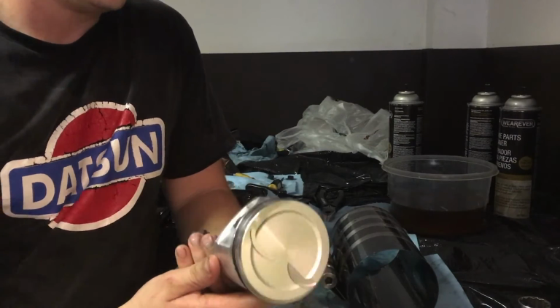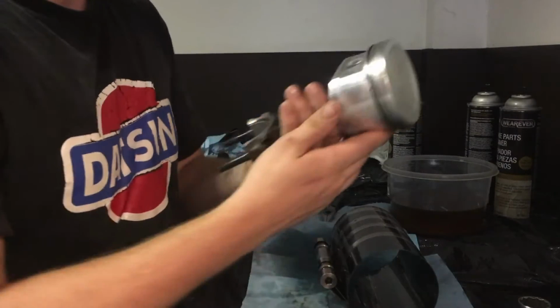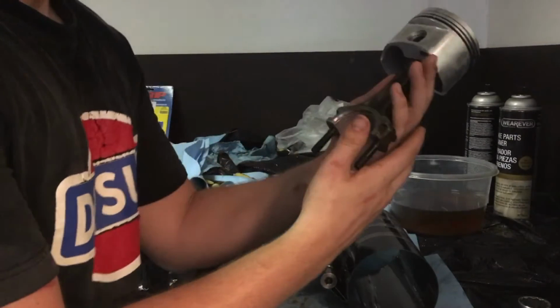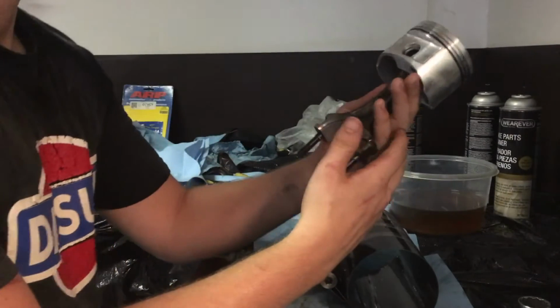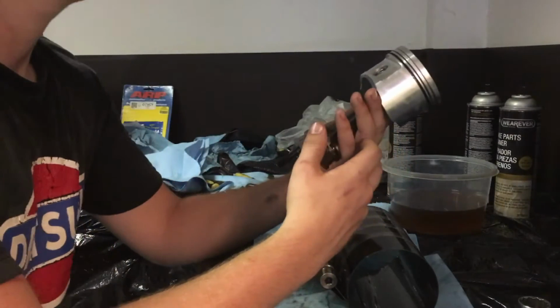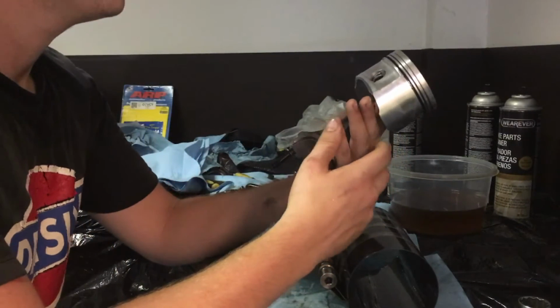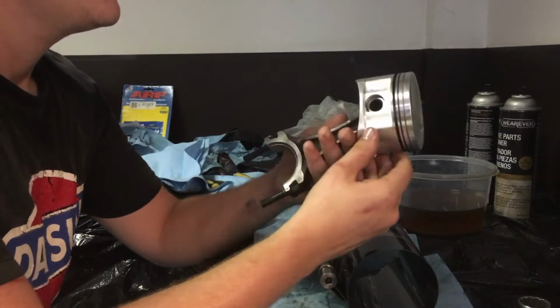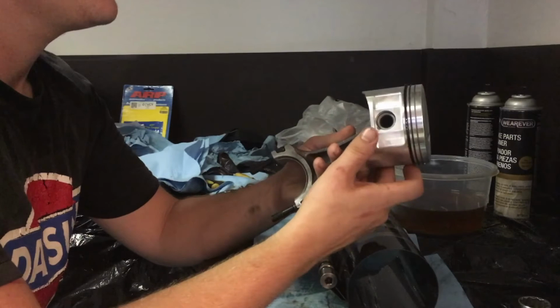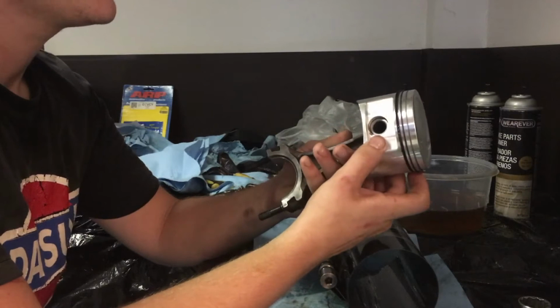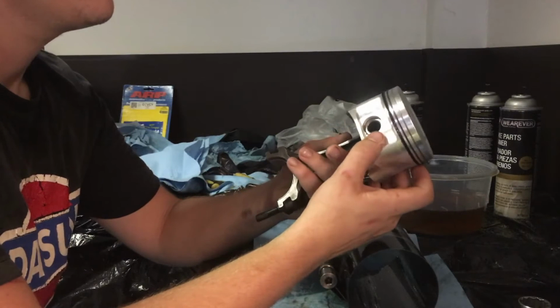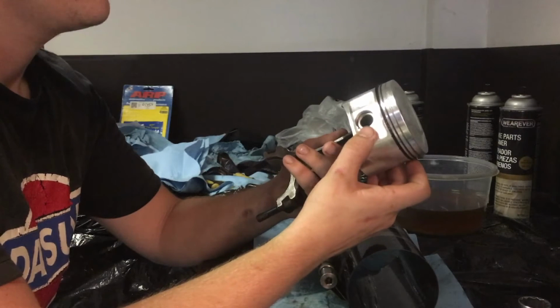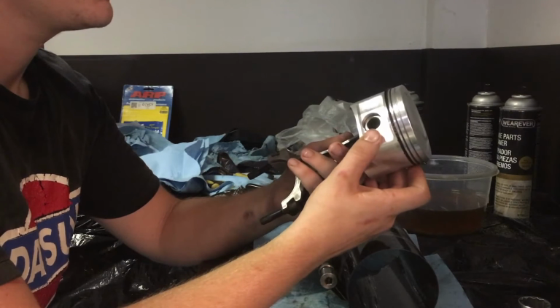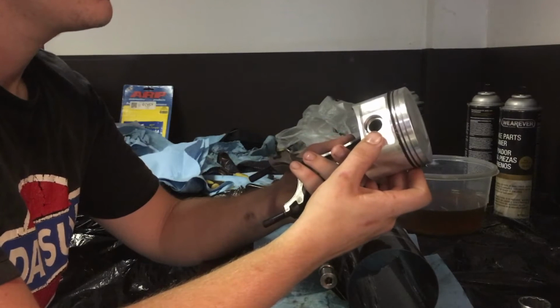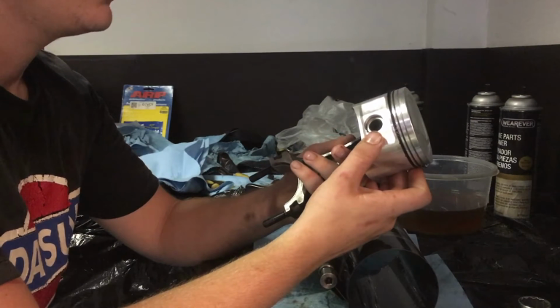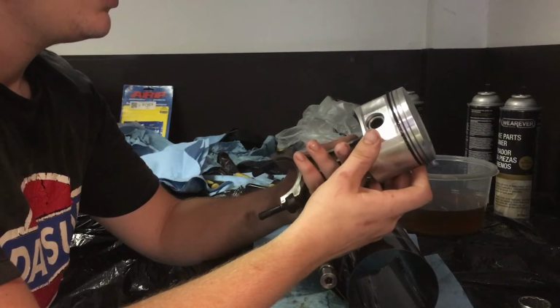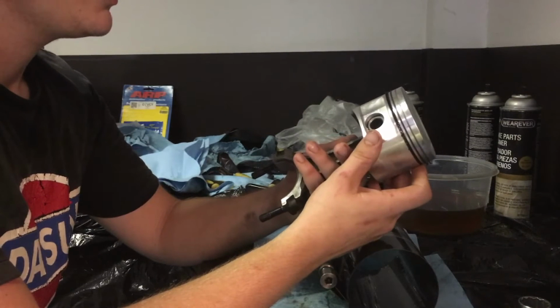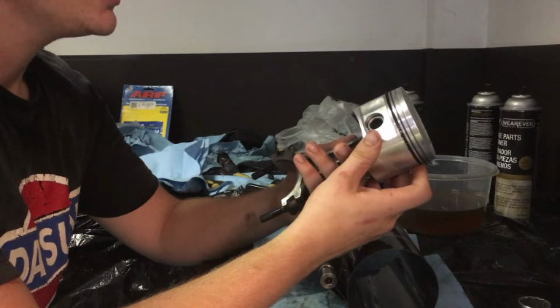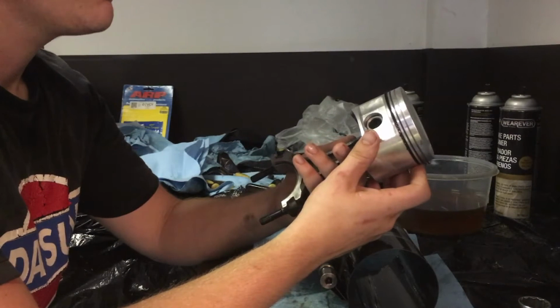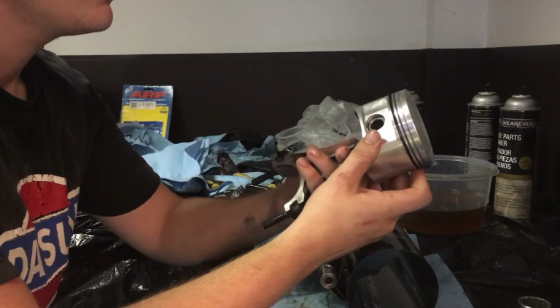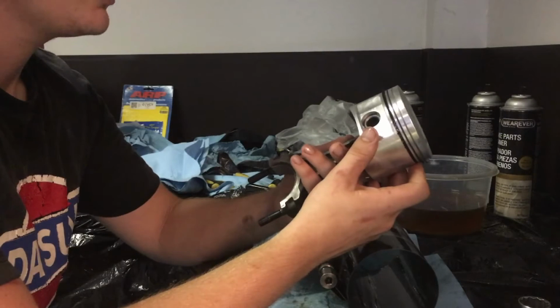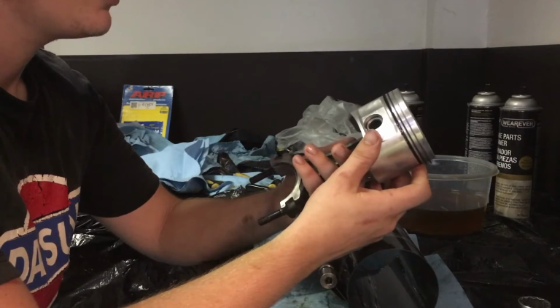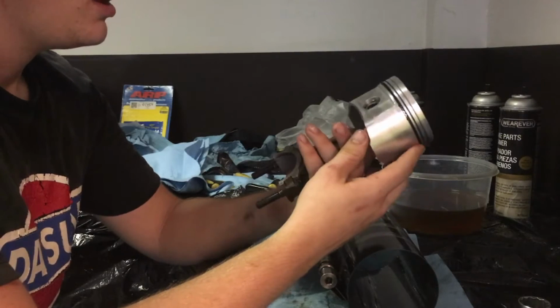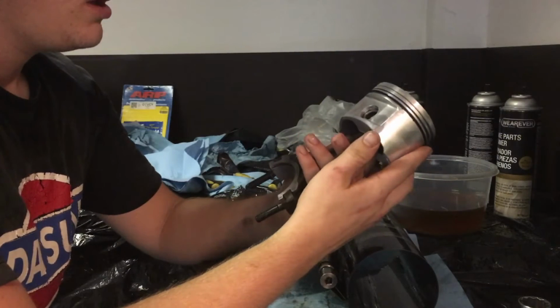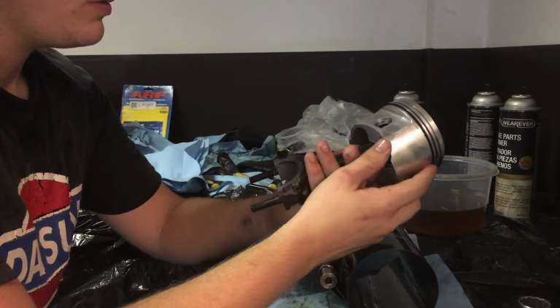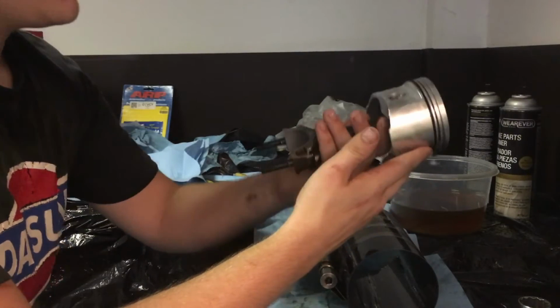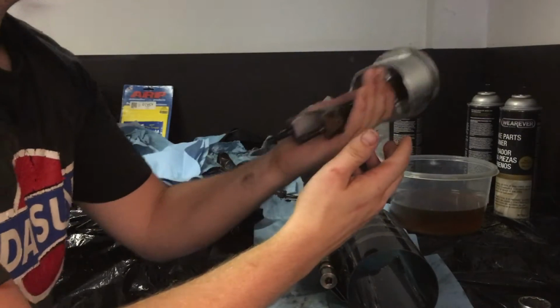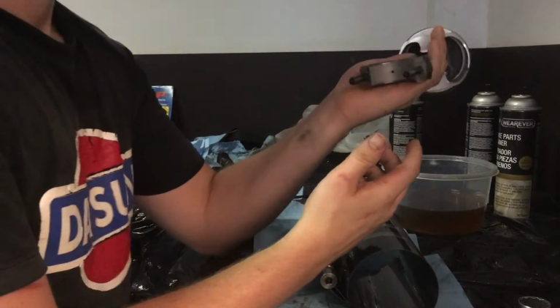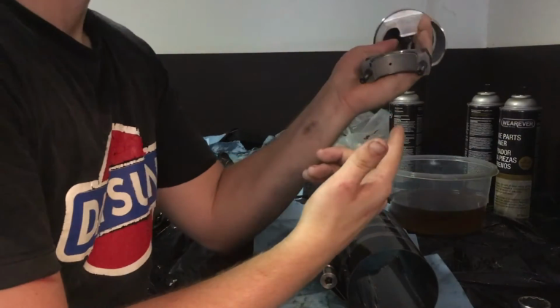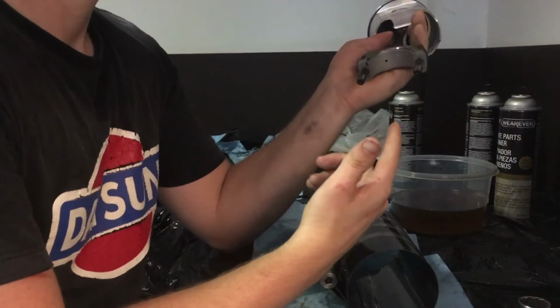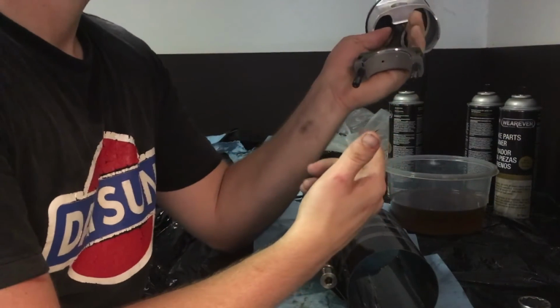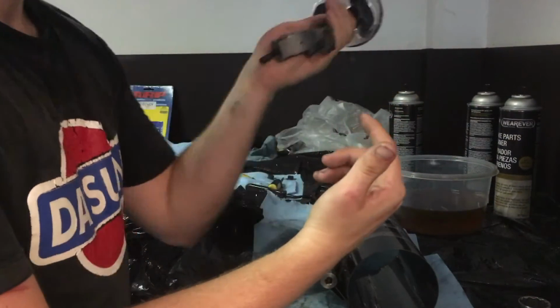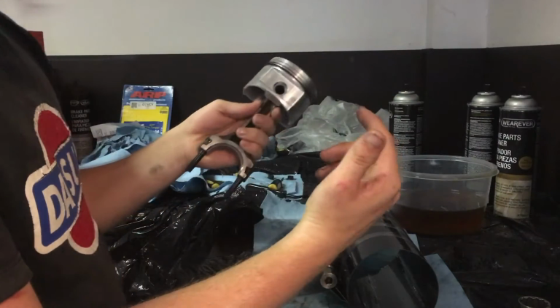These stock rods are converted to a floating piston pin. We went ahead and opened up the small end of the rod to allow for a floating wrist pin, and we used ARP hardware and resized the big end of the rod.